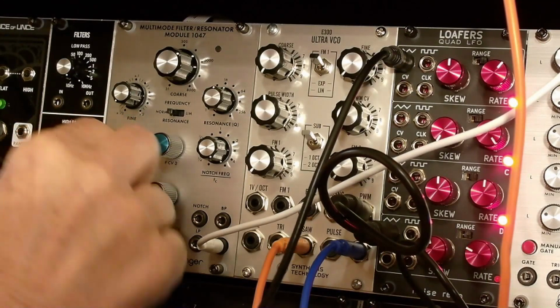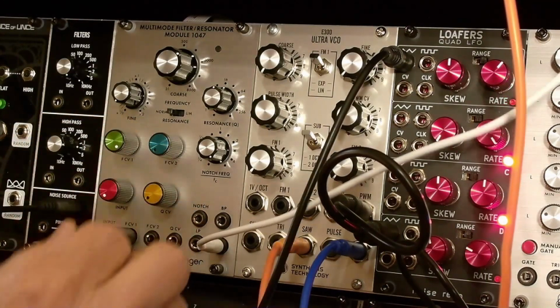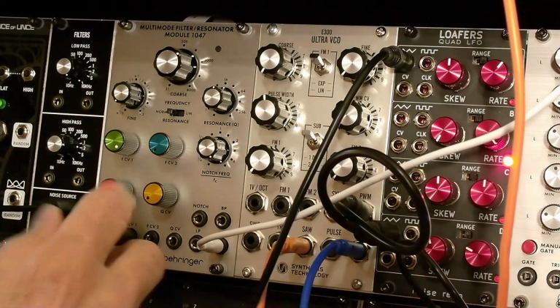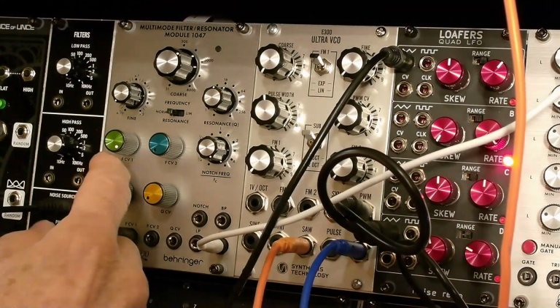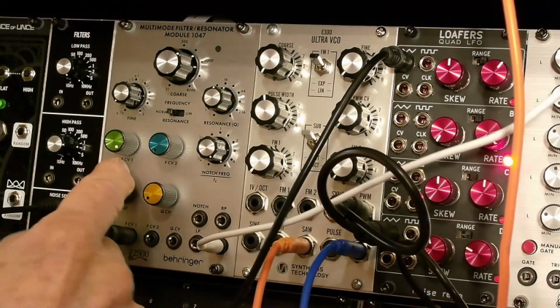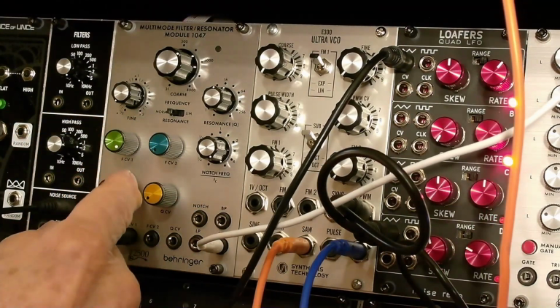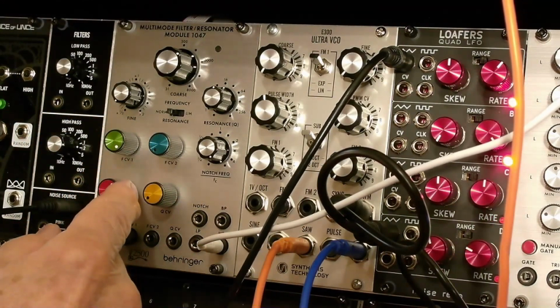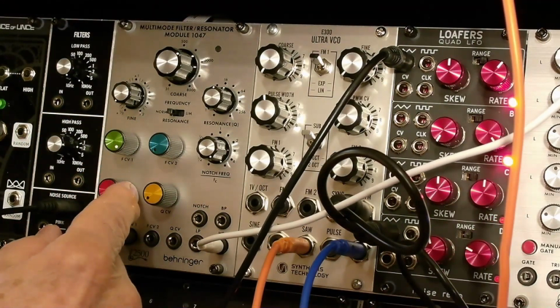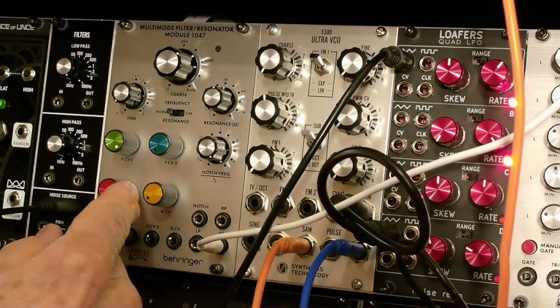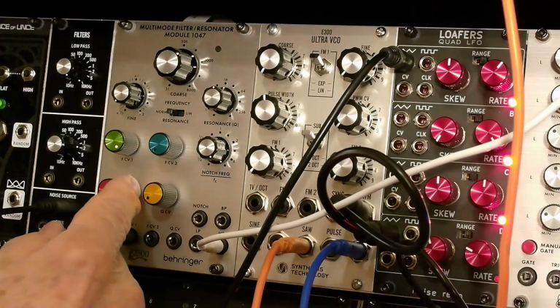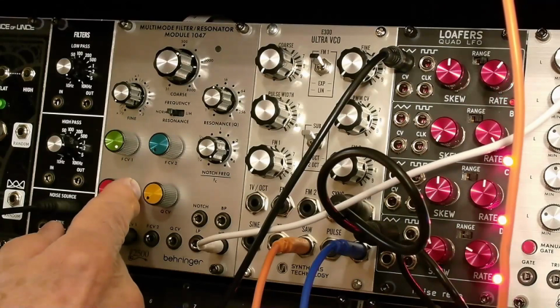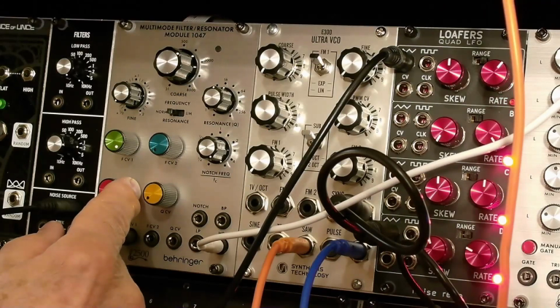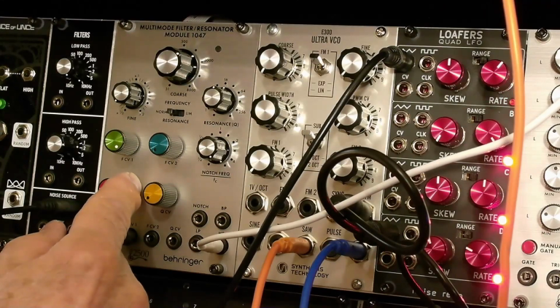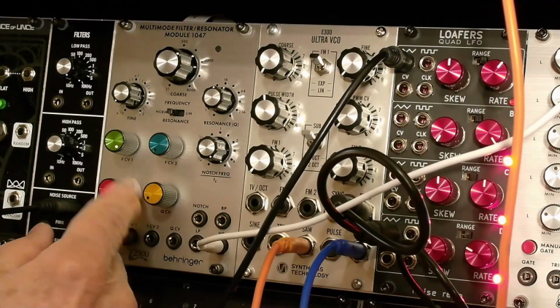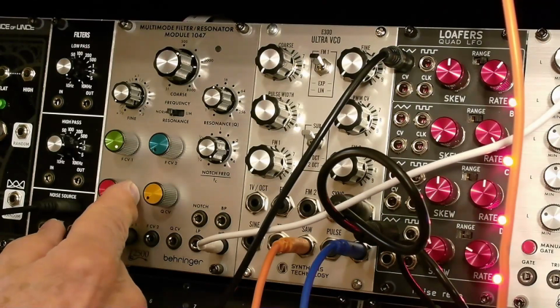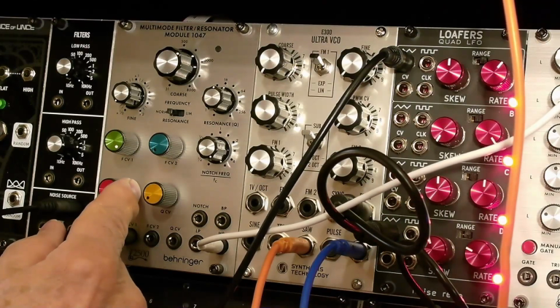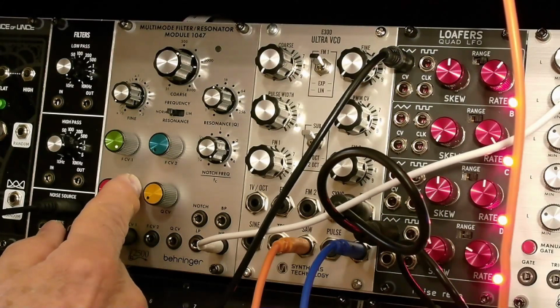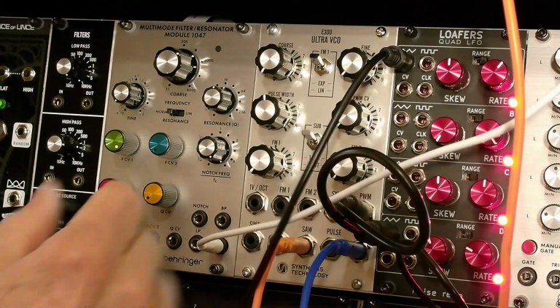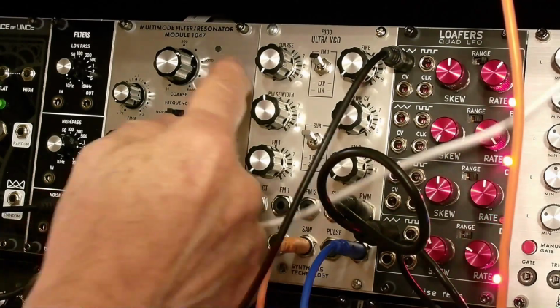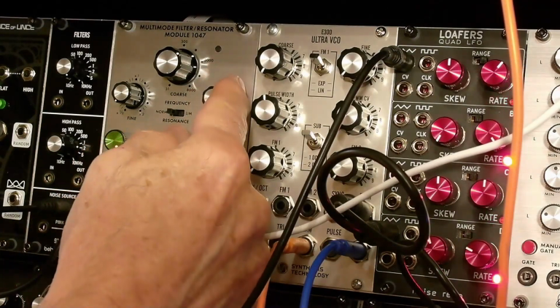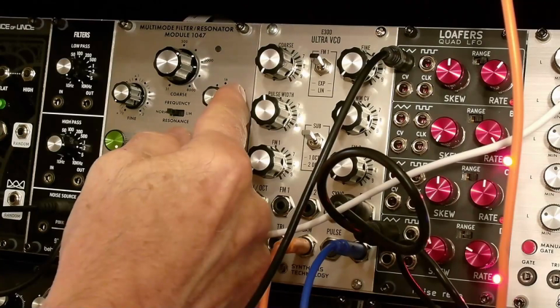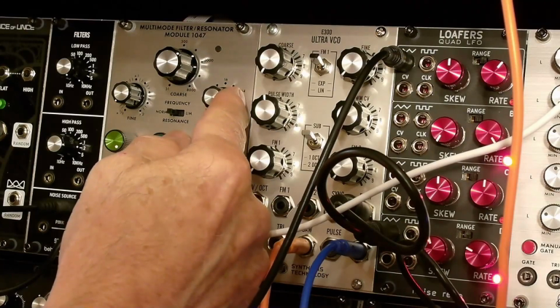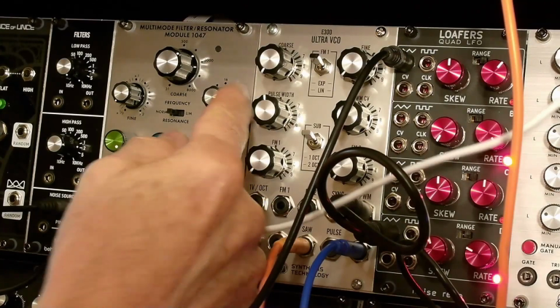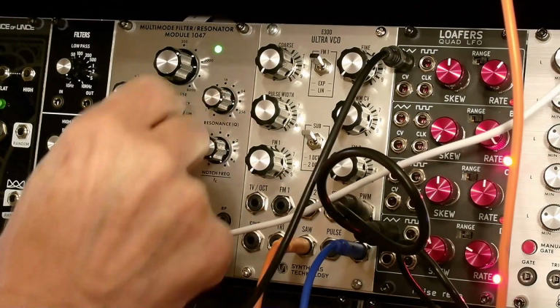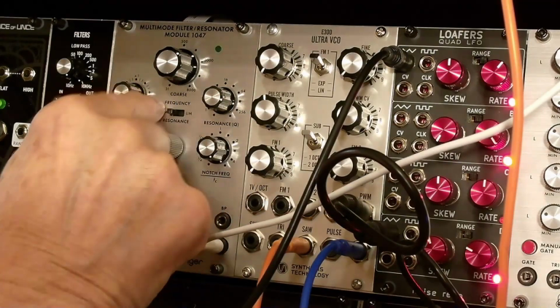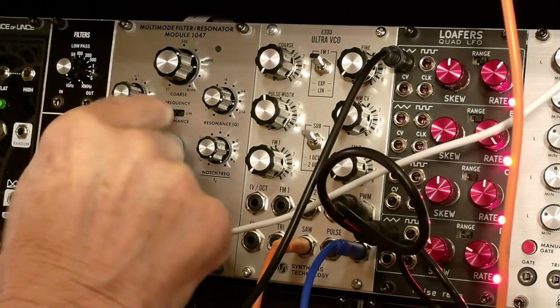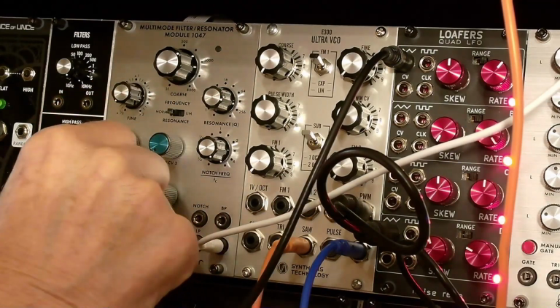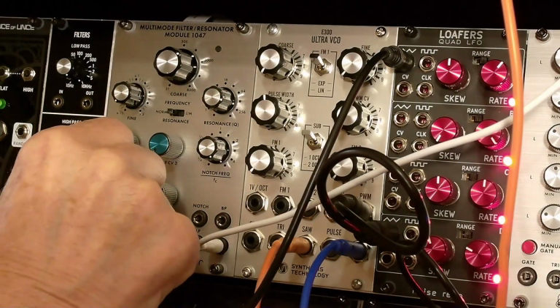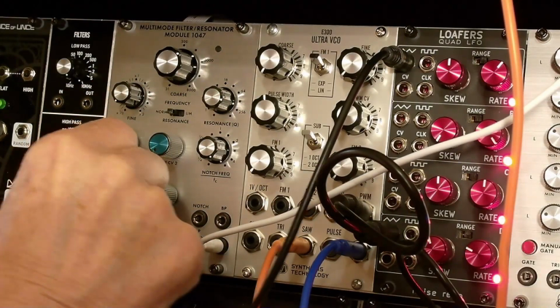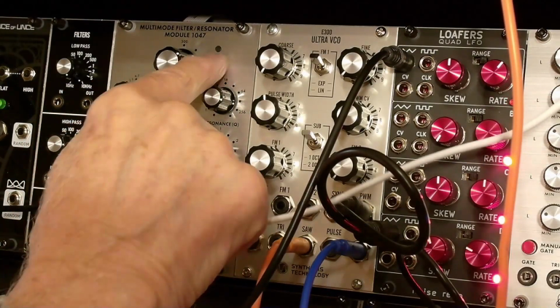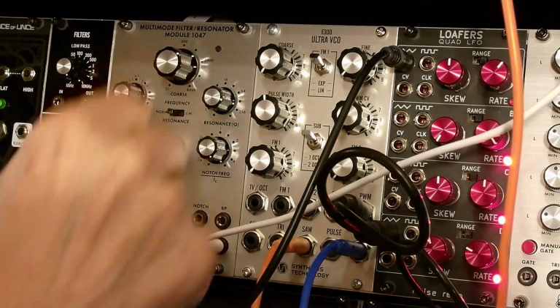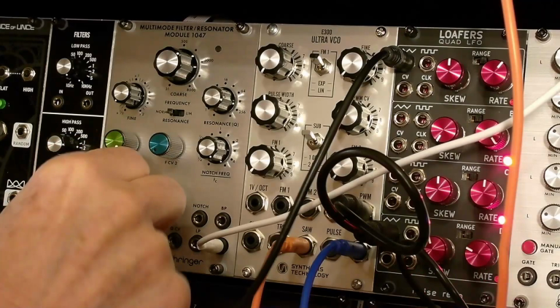Again, without an input it won't oscillate. It's overloading at that point — you can see the overload light.